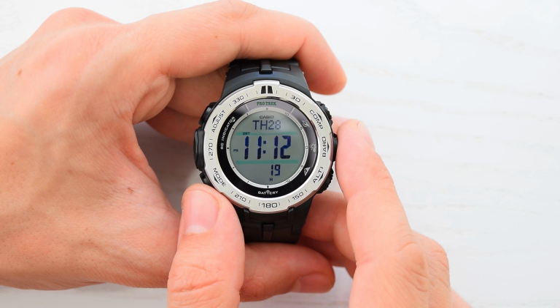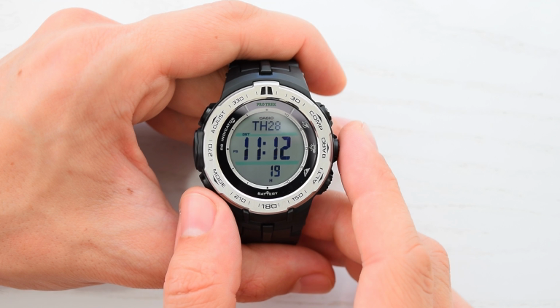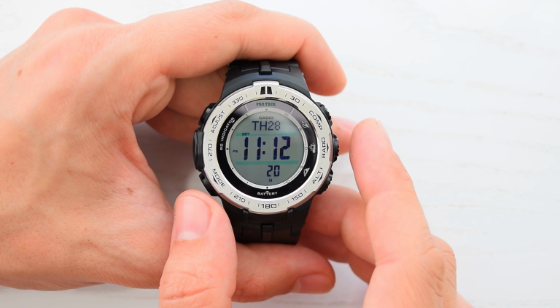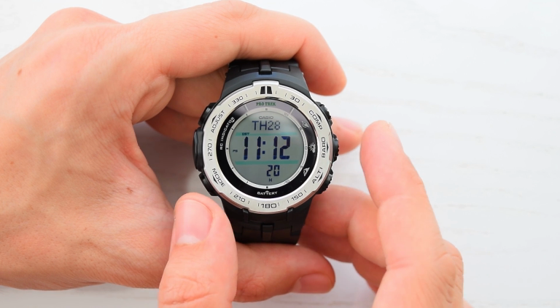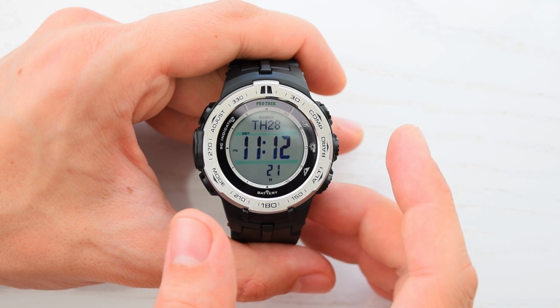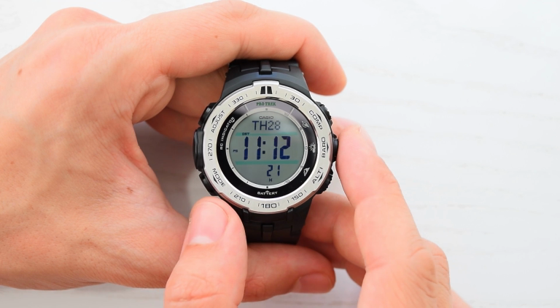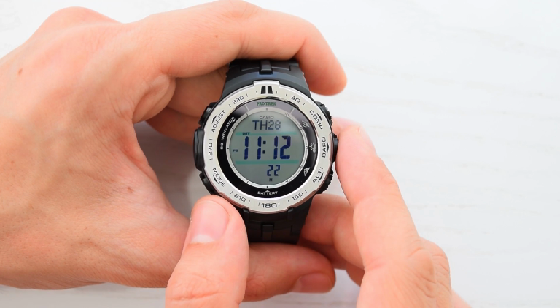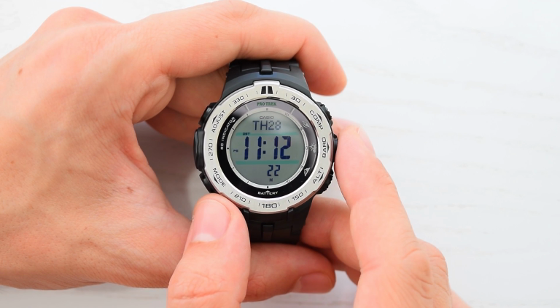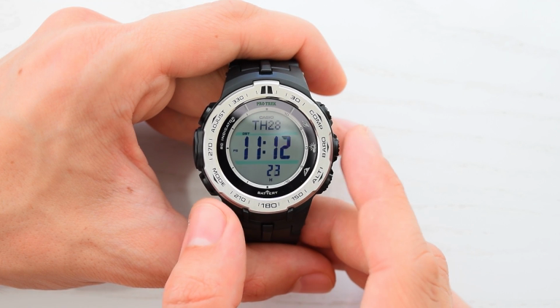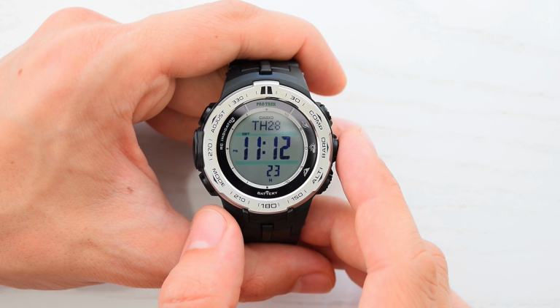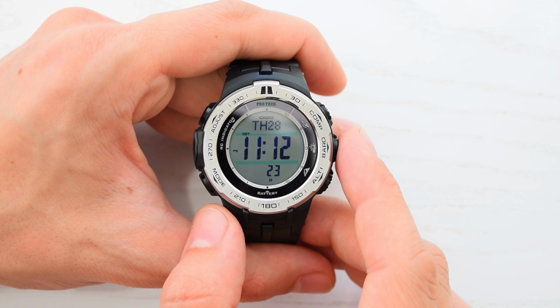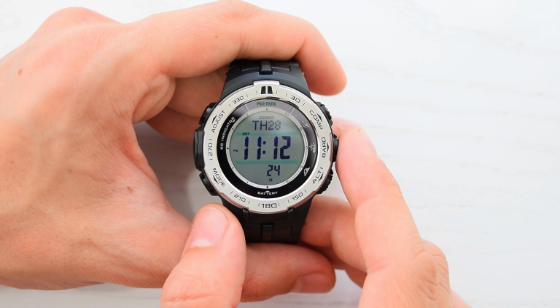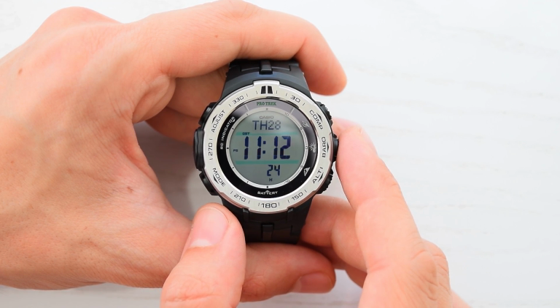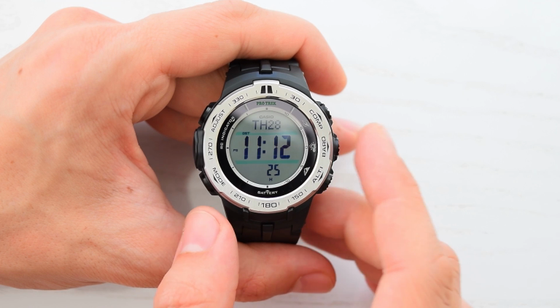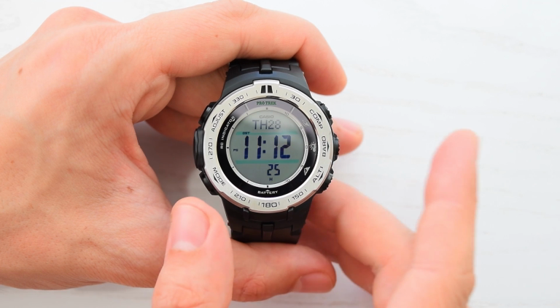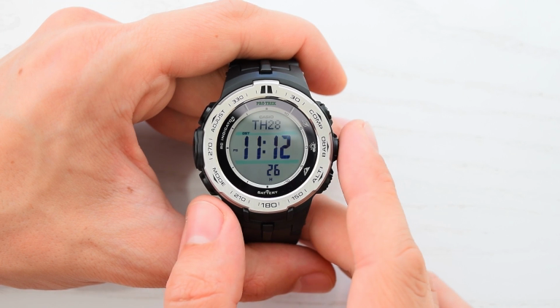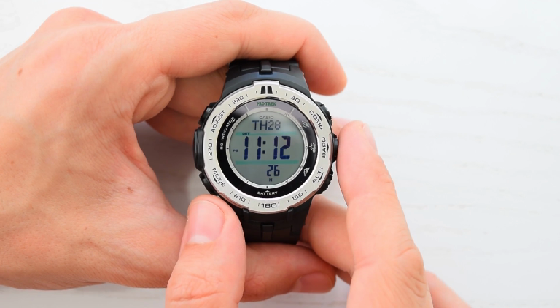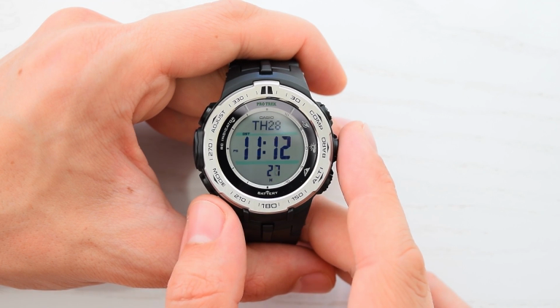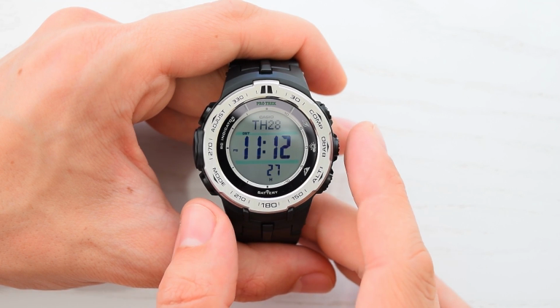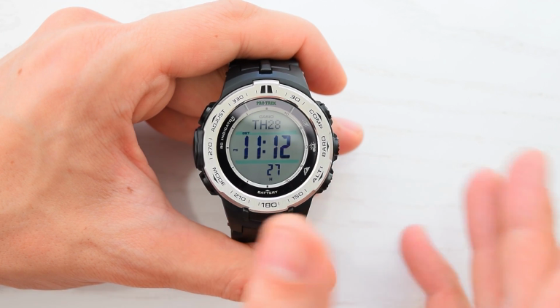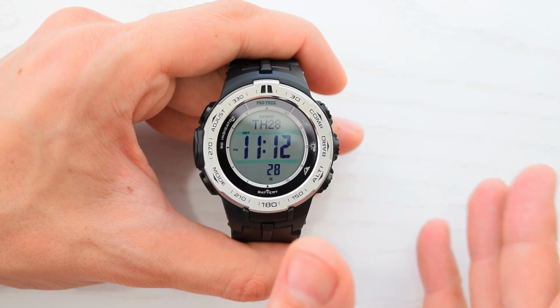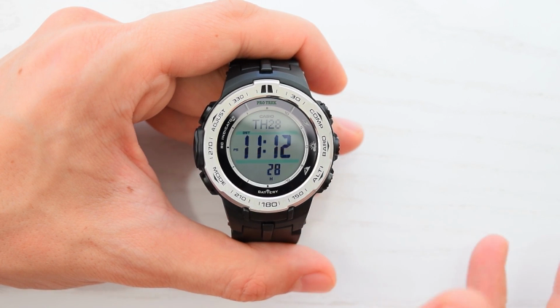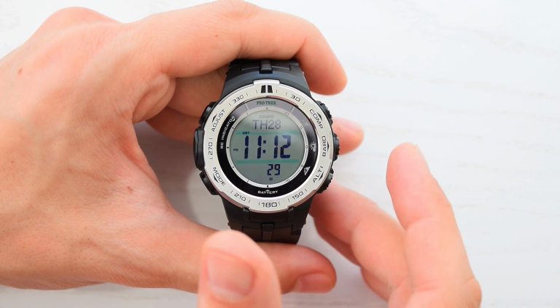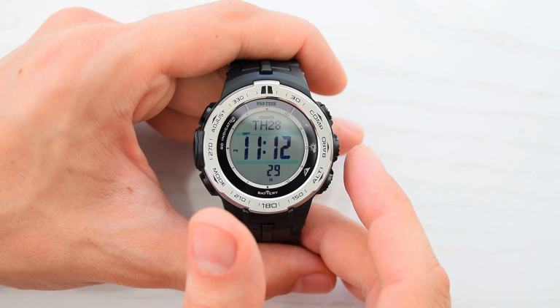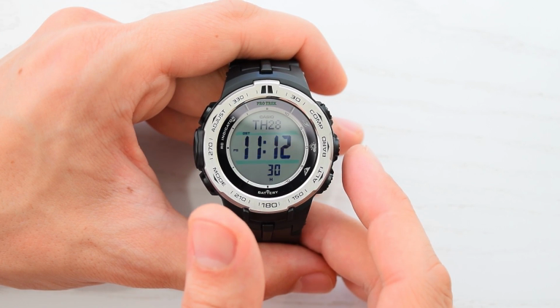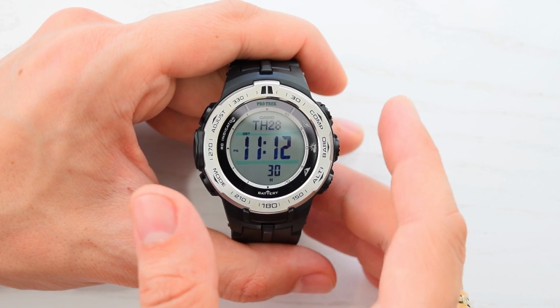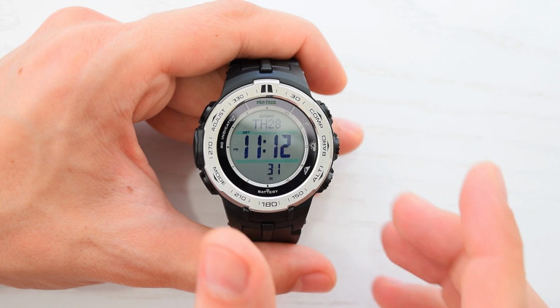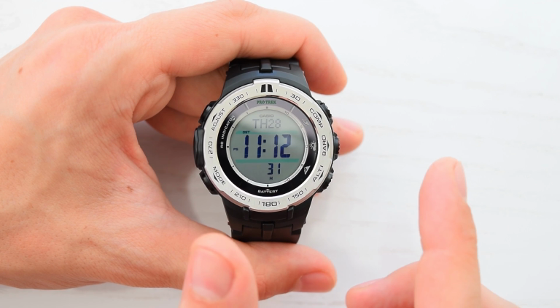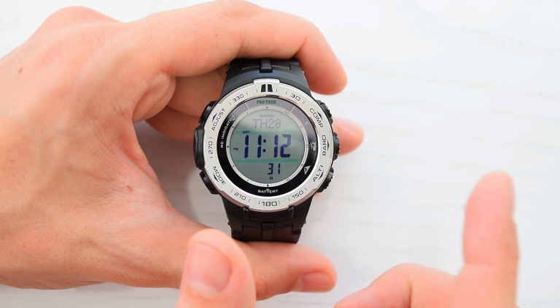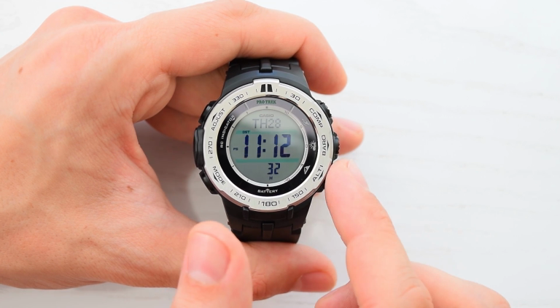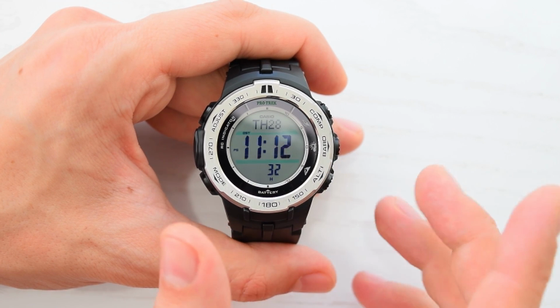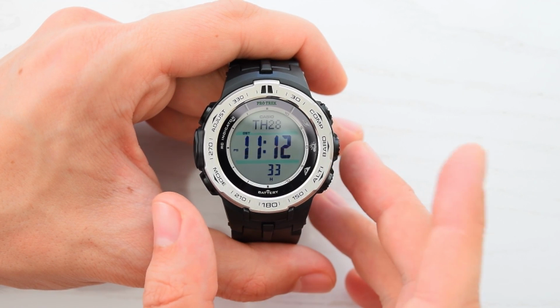This watch automatically receives a time calibration signal and updates its time between midnight and 5 a.m., and performs up to six attempts to receive the signal until one is successful.